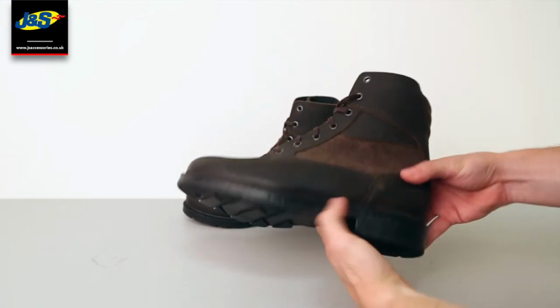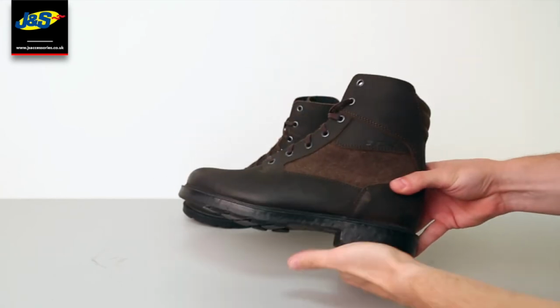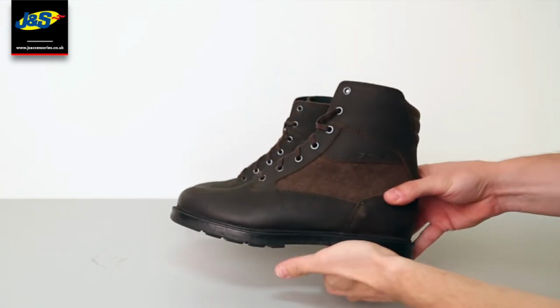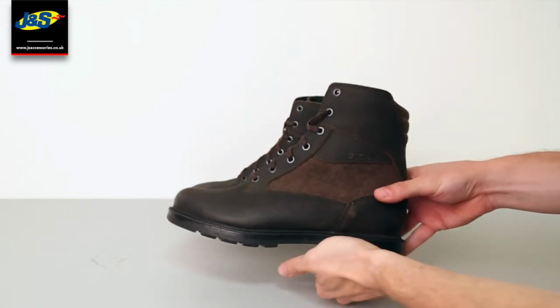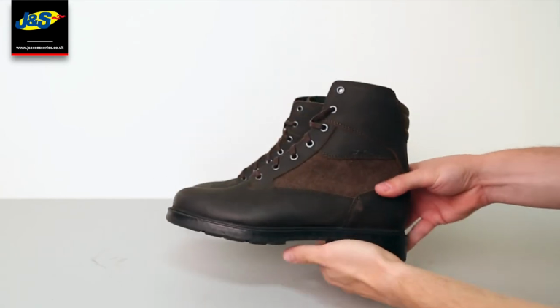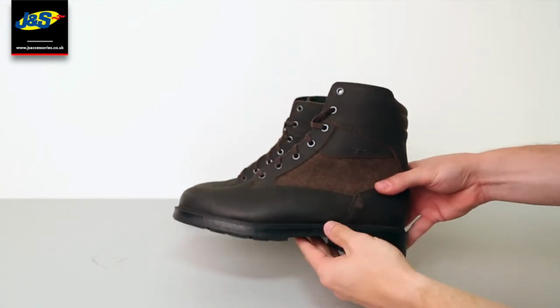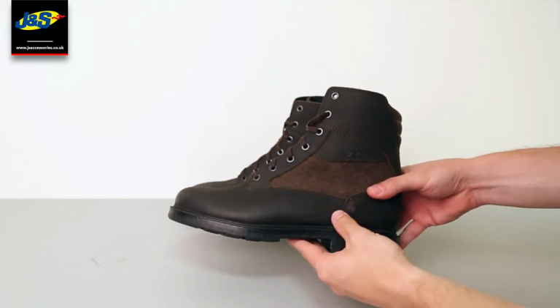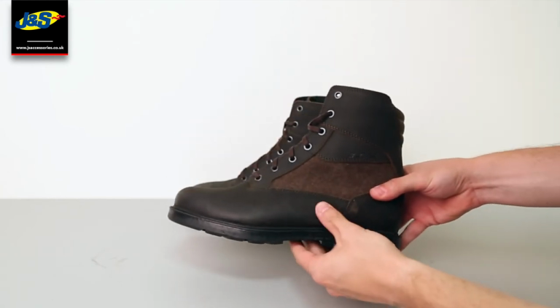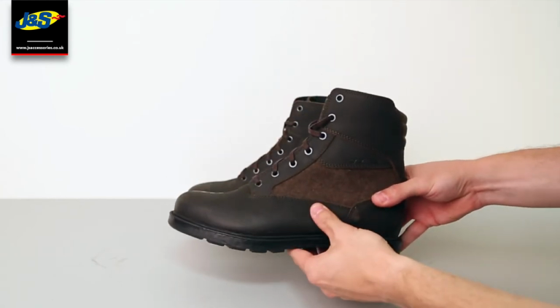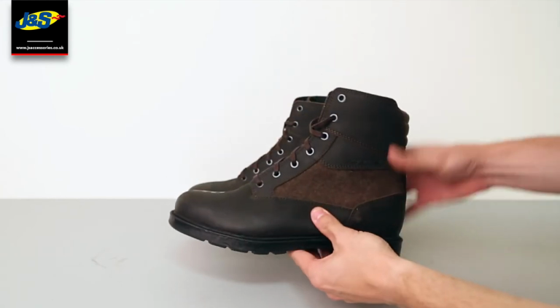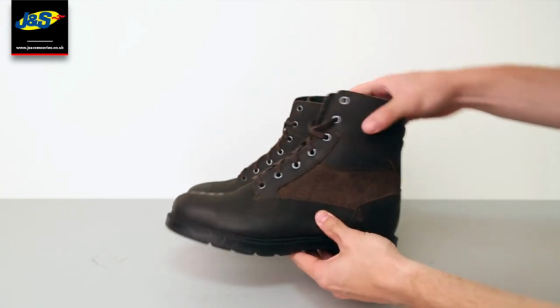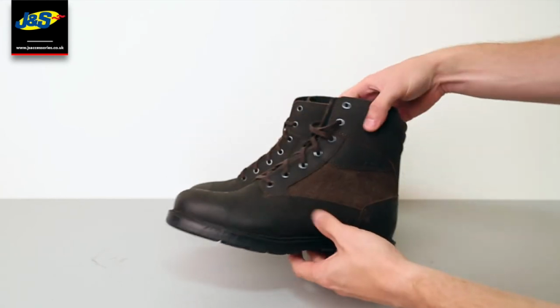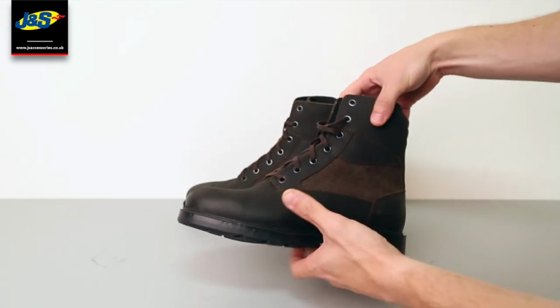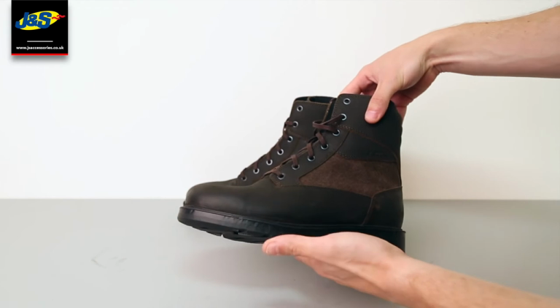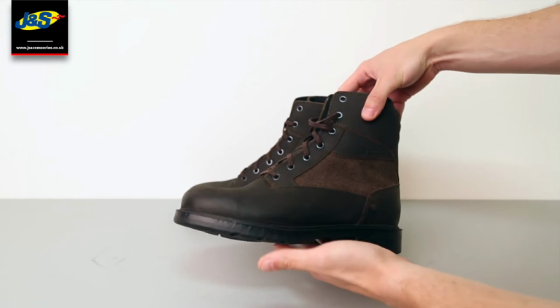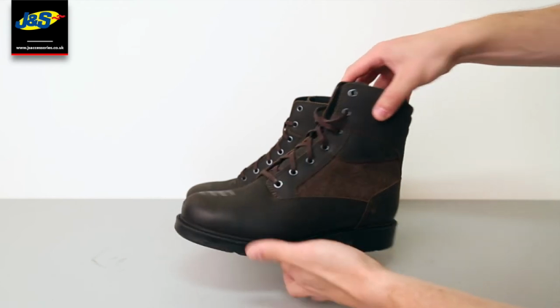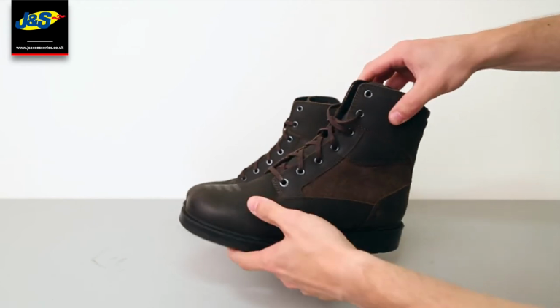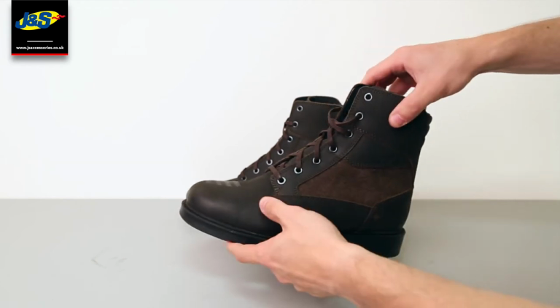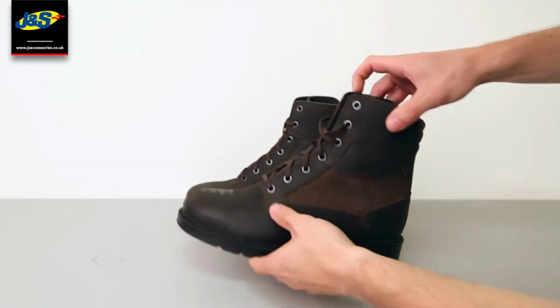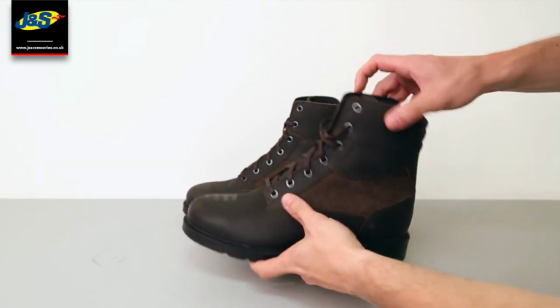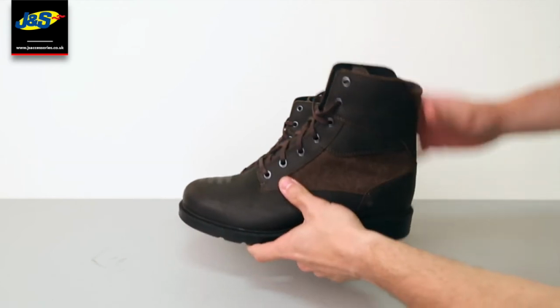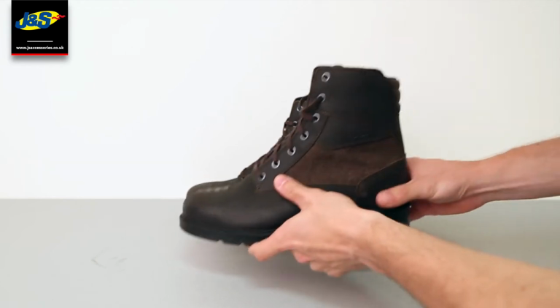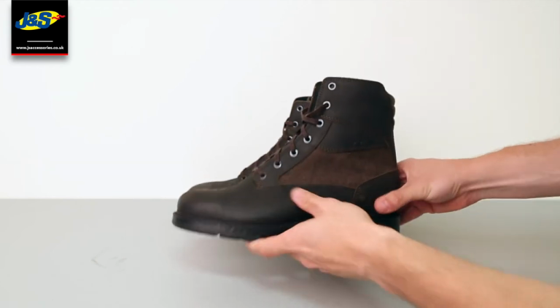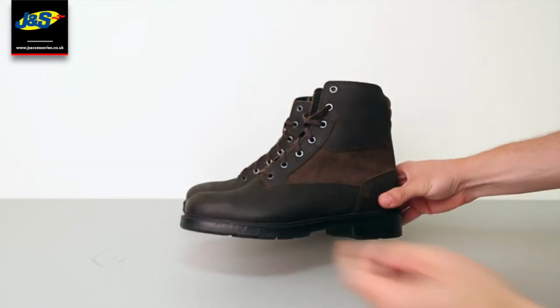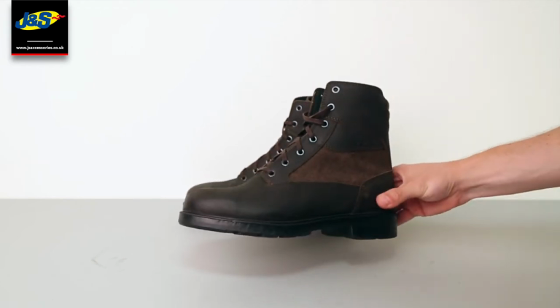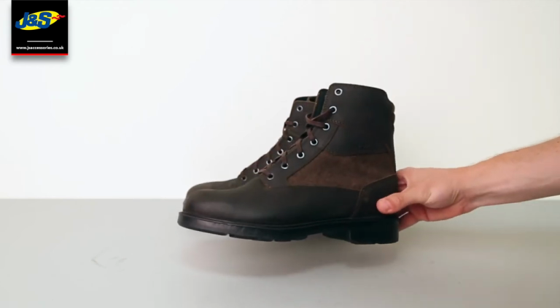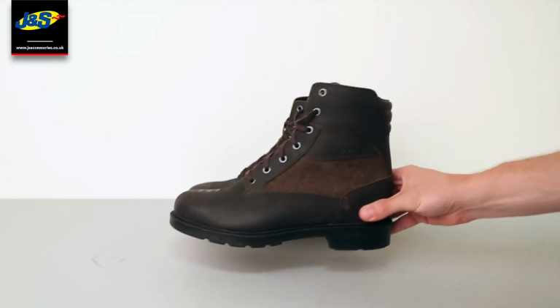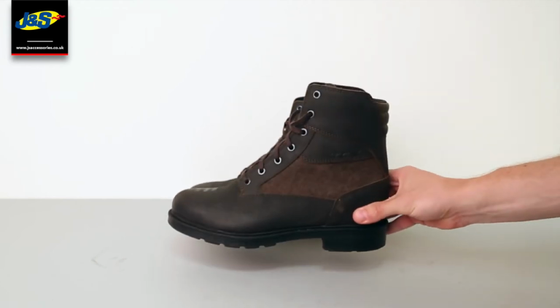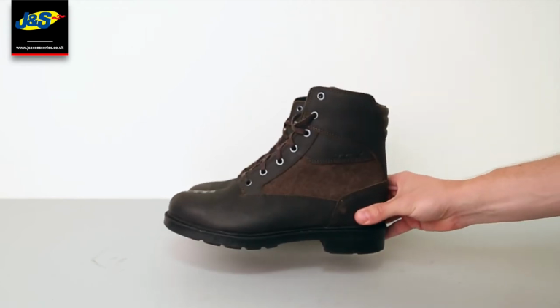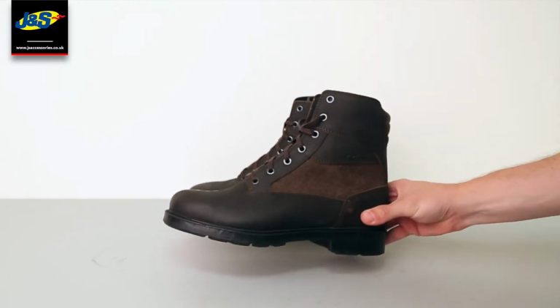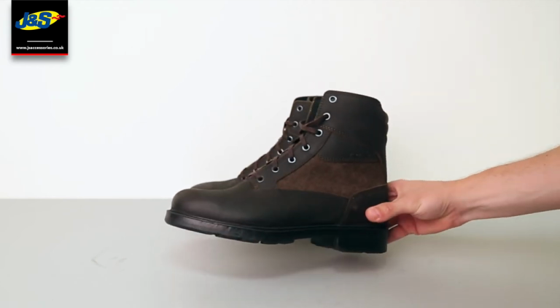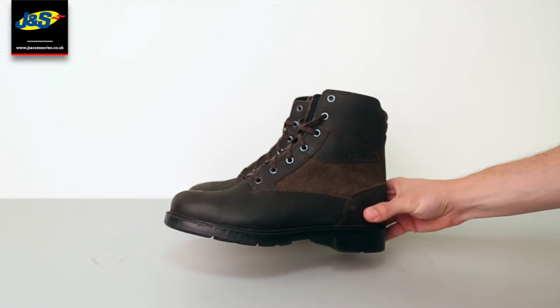It's just a great boot for on and off the bike. It's a casual style boot. It looks fantastic on and it's really comfortable.